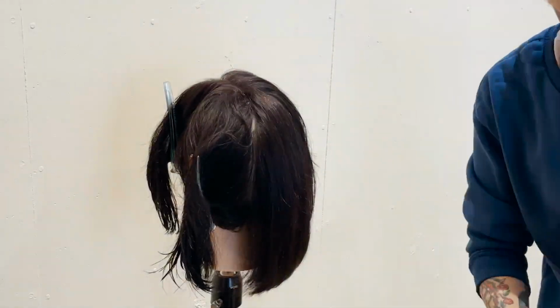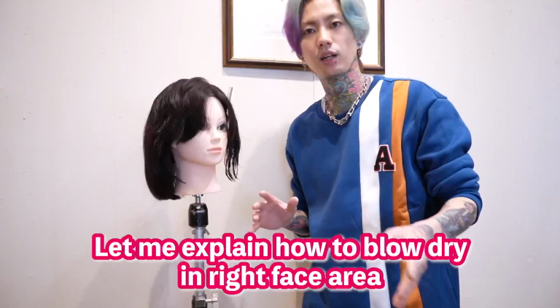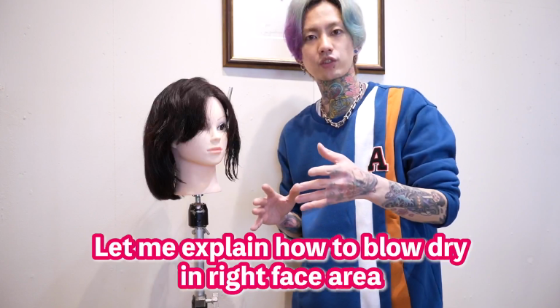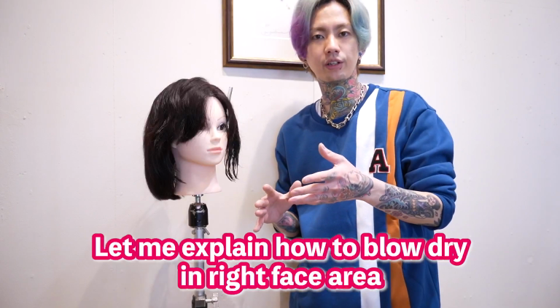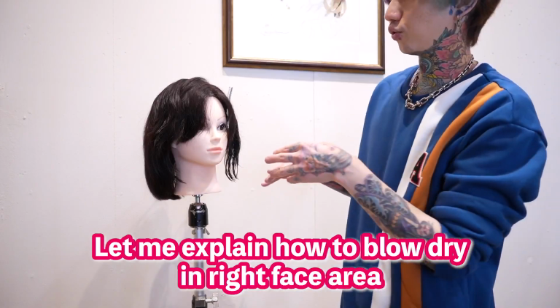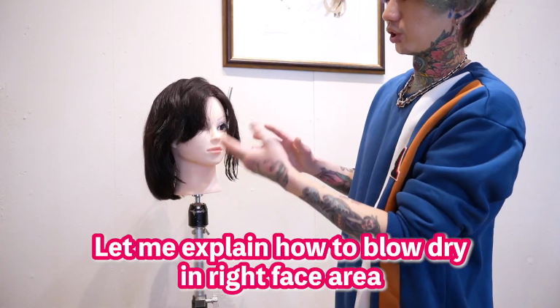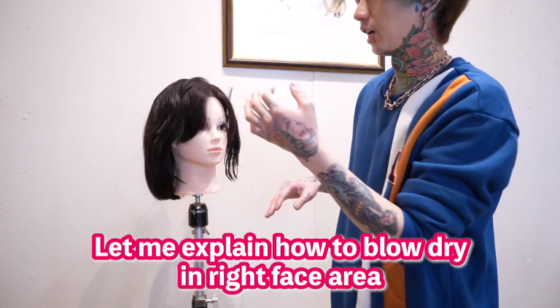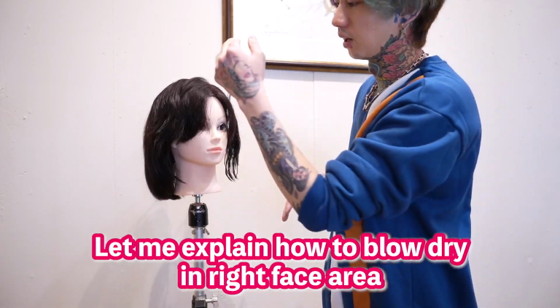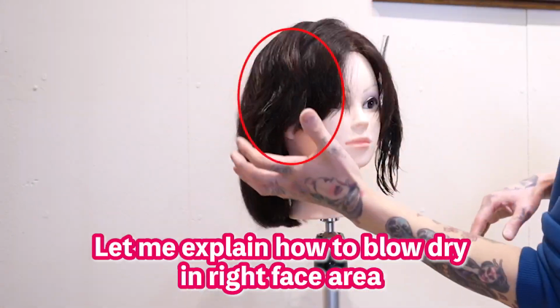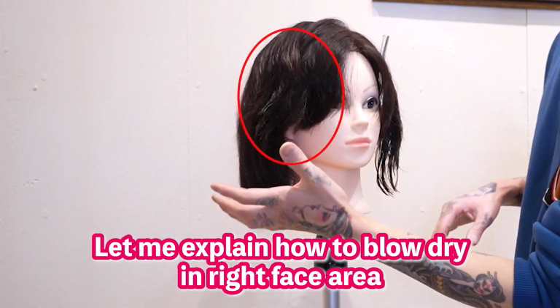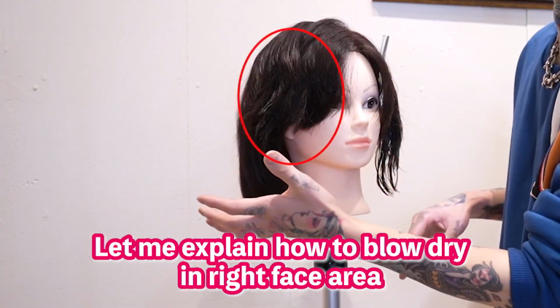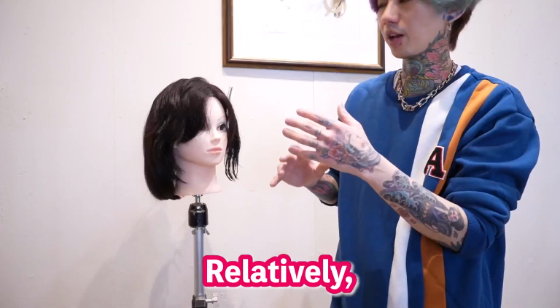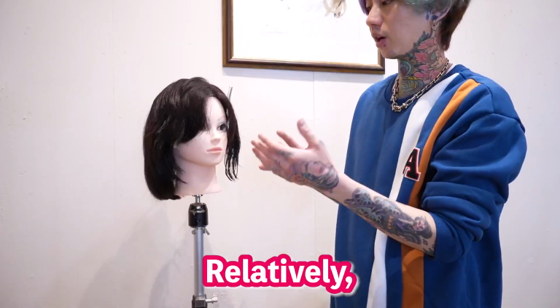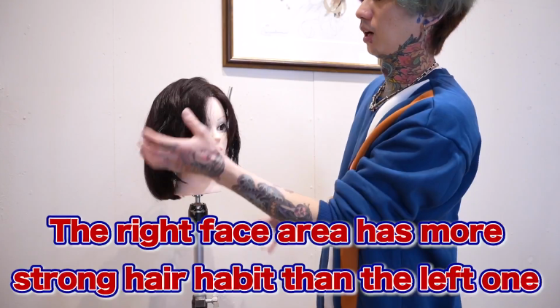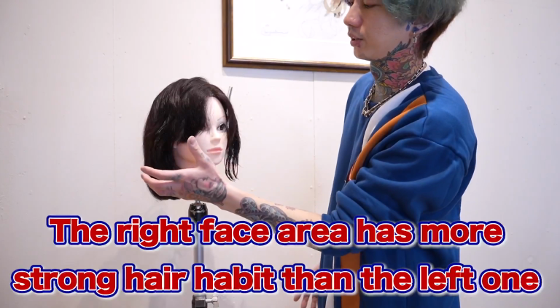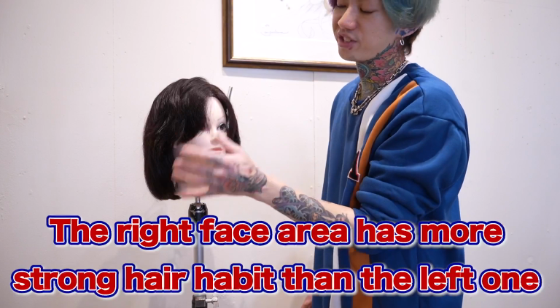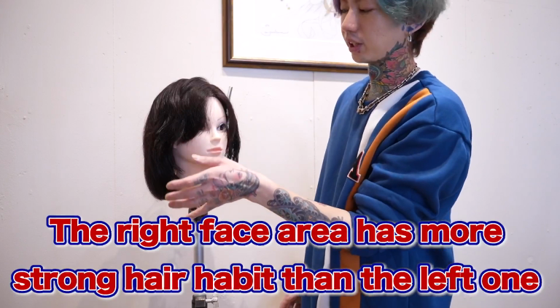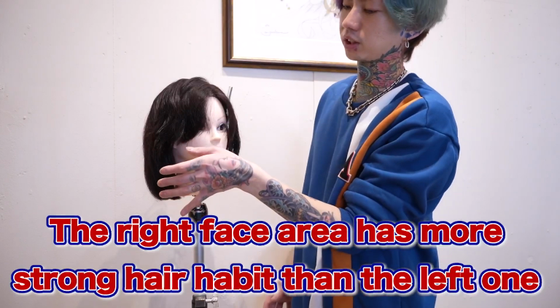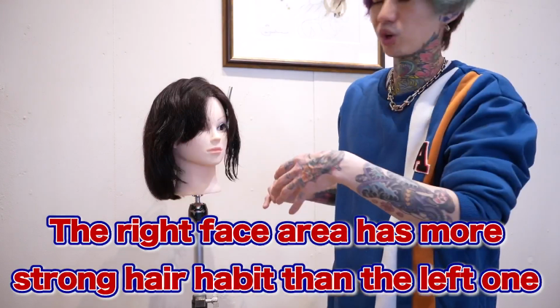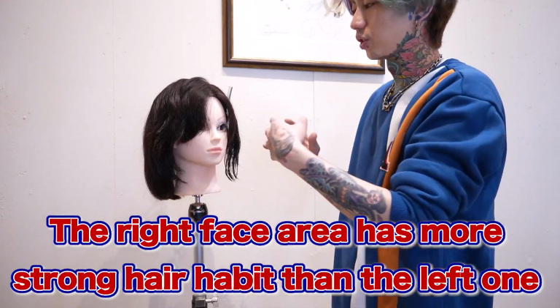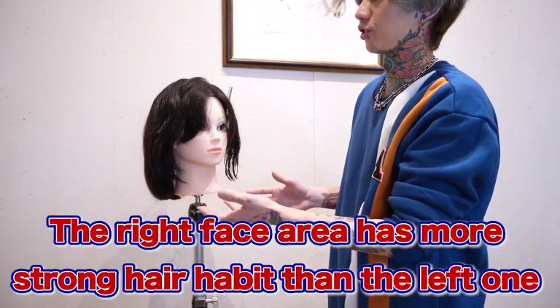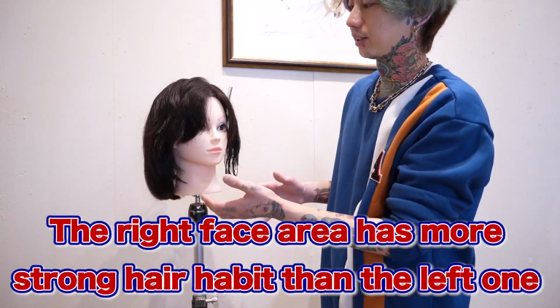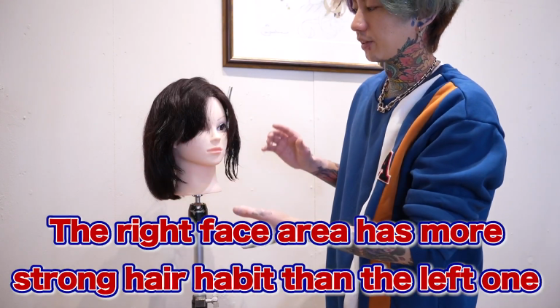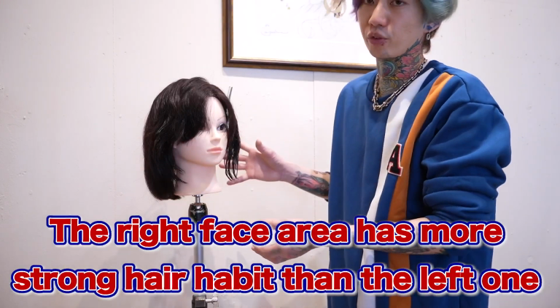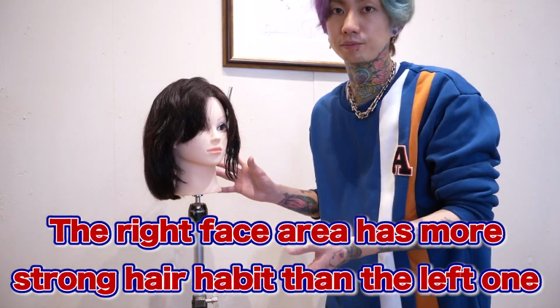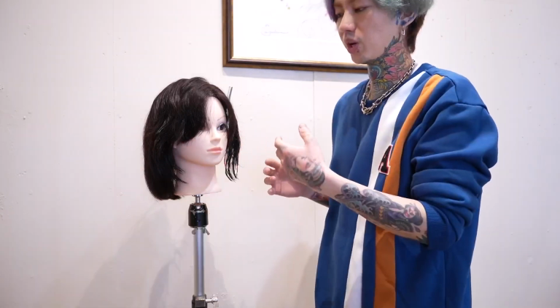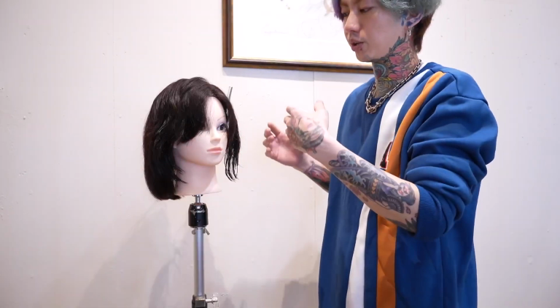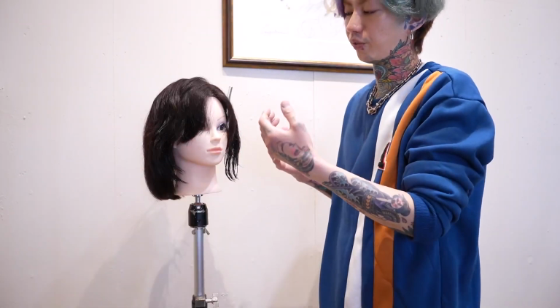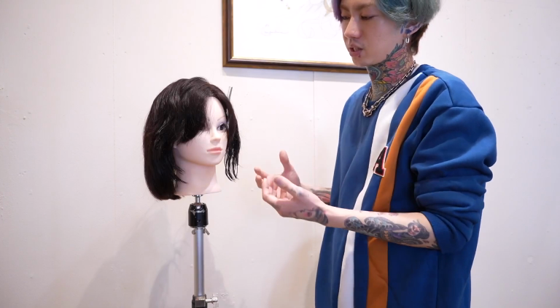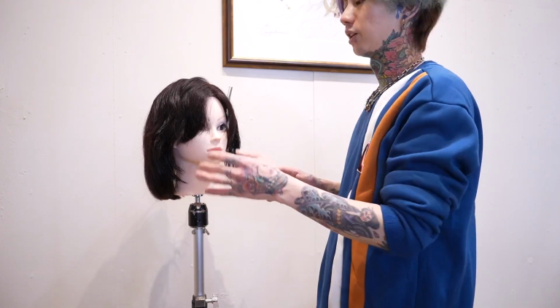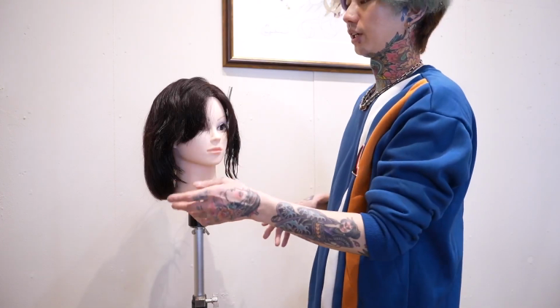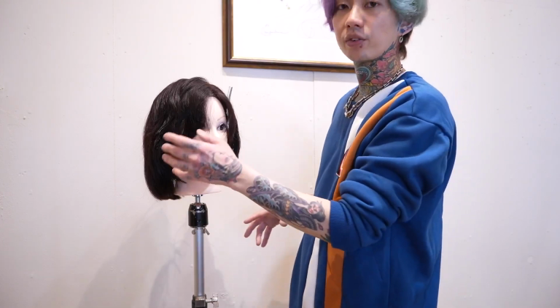Let me explain how to blow-dry in the right face area. Relatively, the right face area has a stronger habit than the left side. So we need to fix the hair direction carefully.